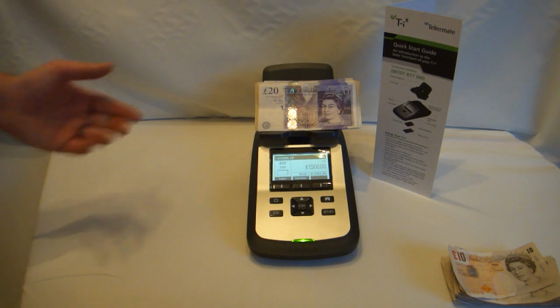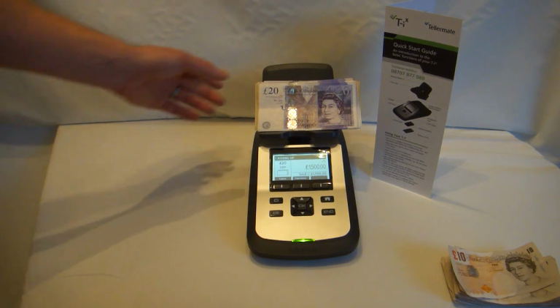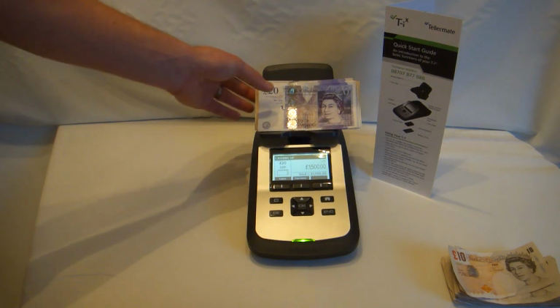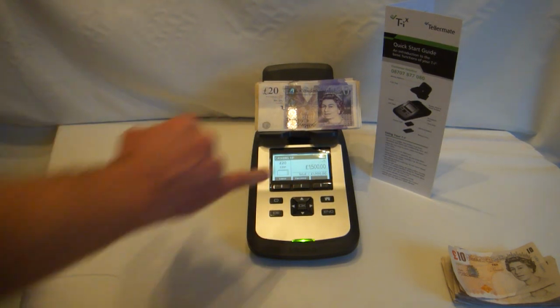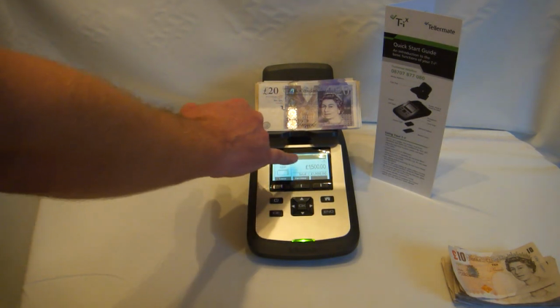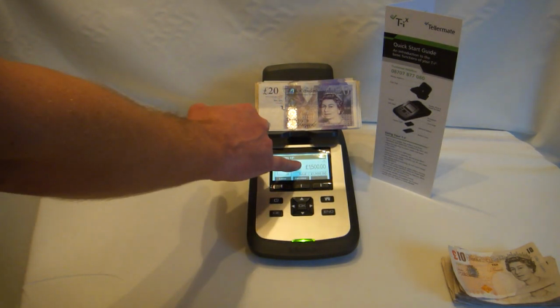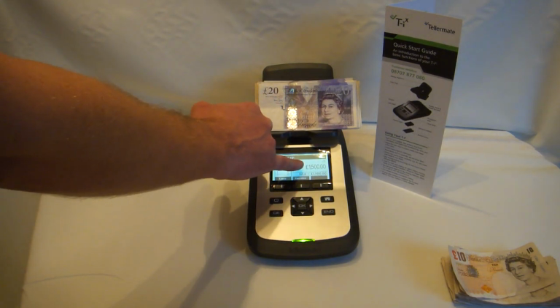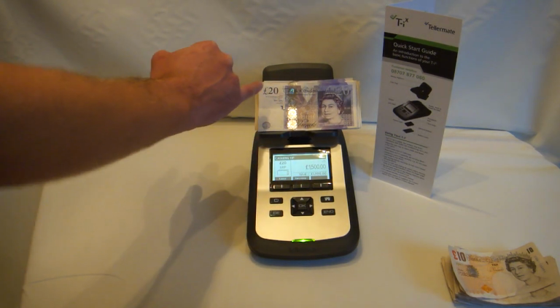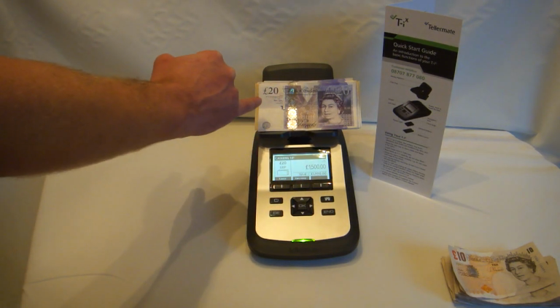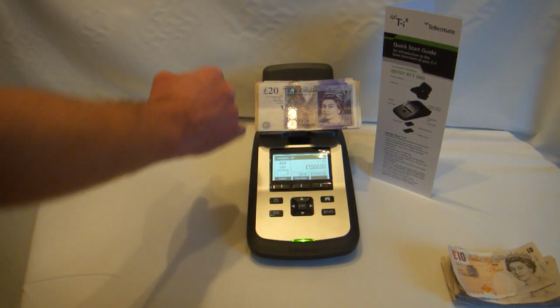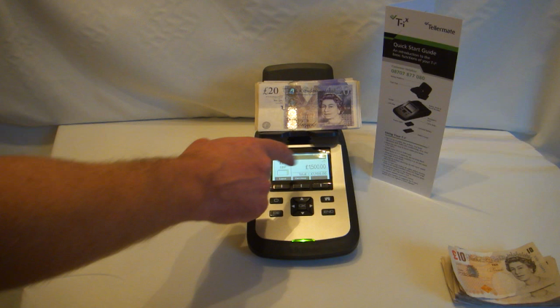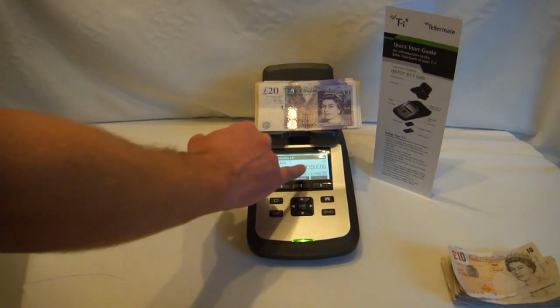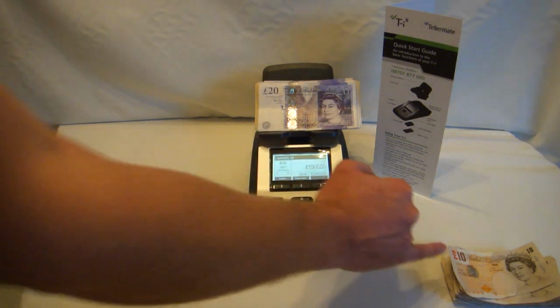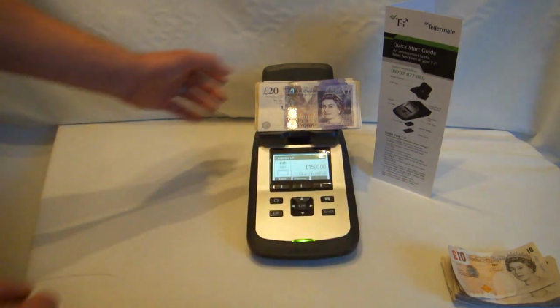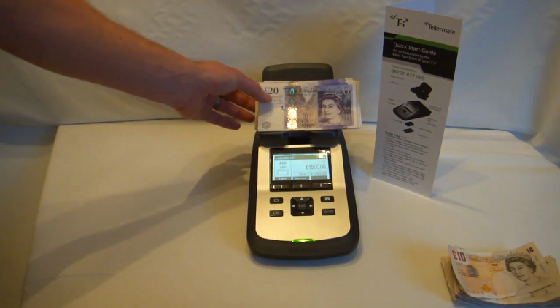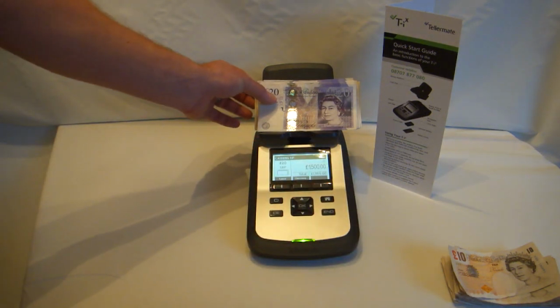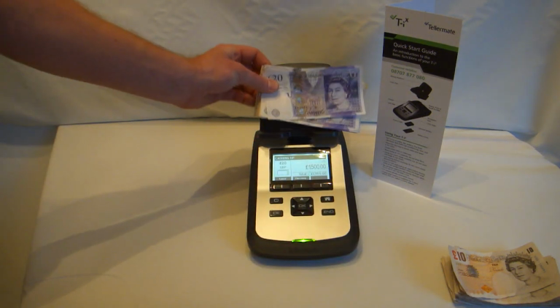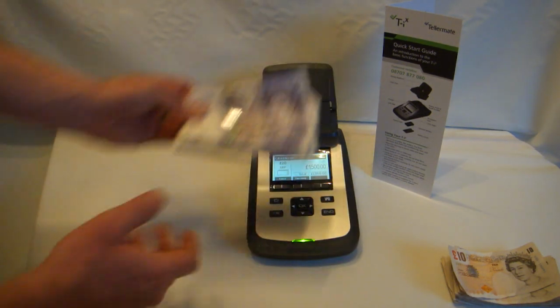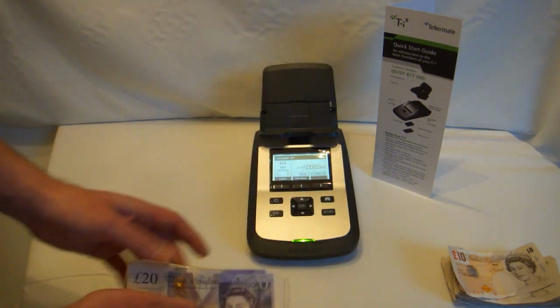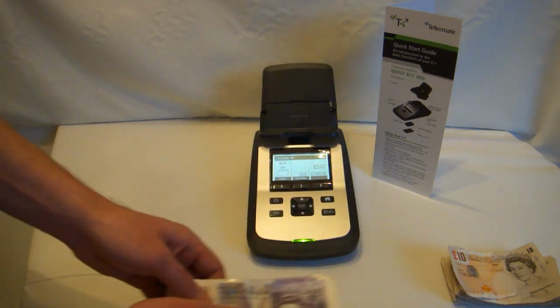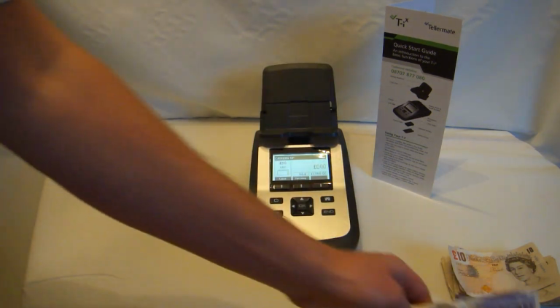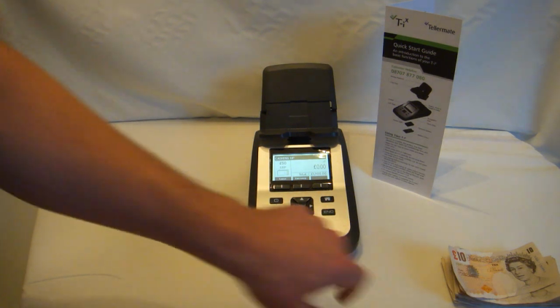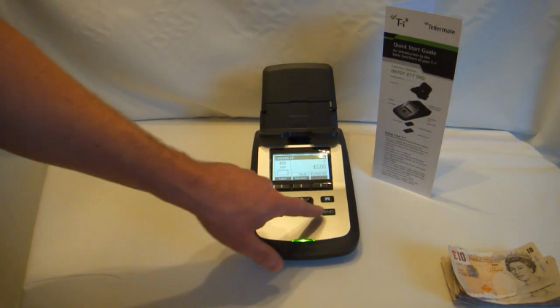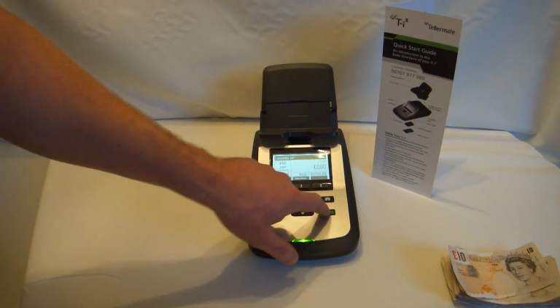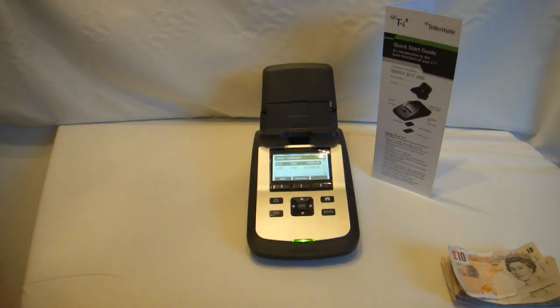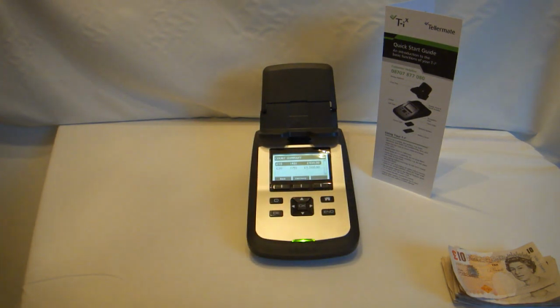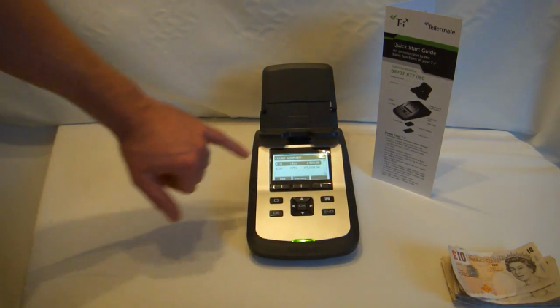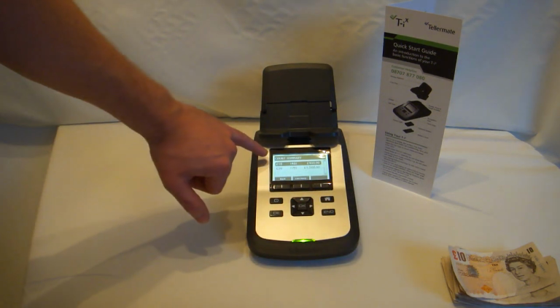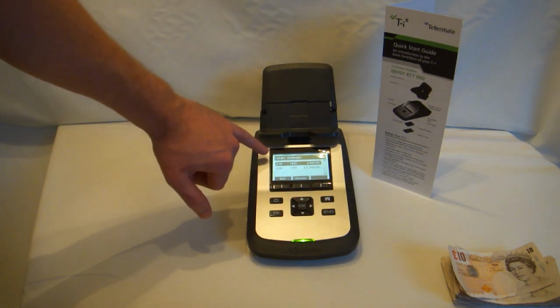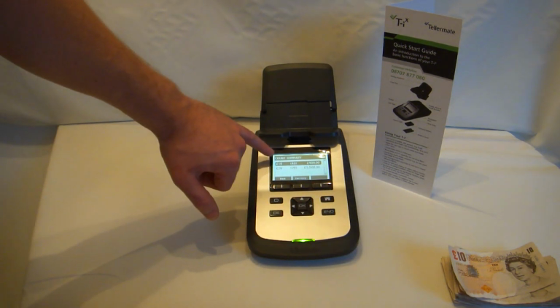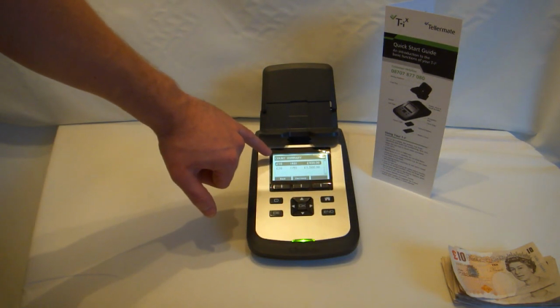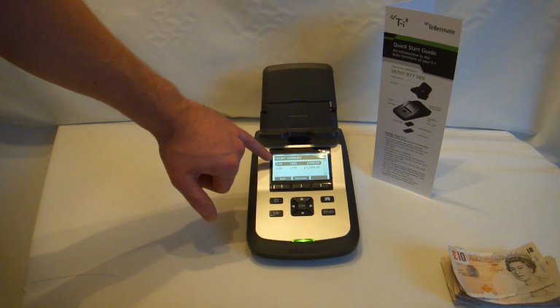After complete, it's now showing £1500 worth of £20 notes and £400 worth of £10 notes. Take all the notes off the scale. Press End. It gives a count summary of all the notes and the total amount.